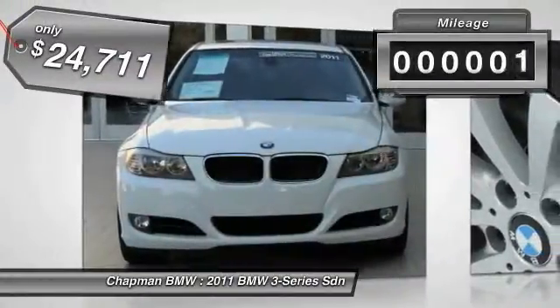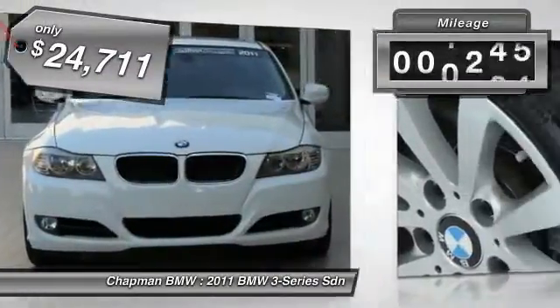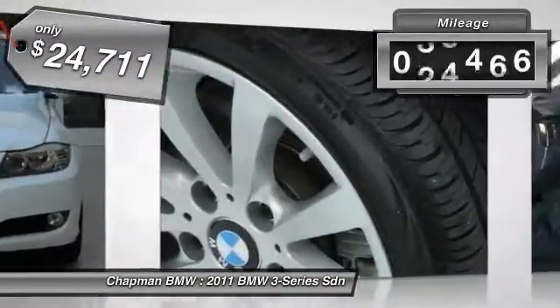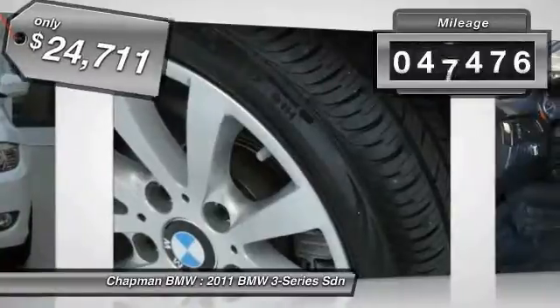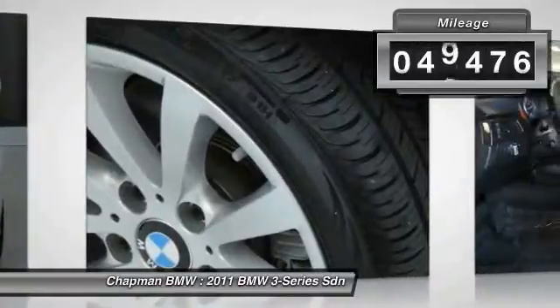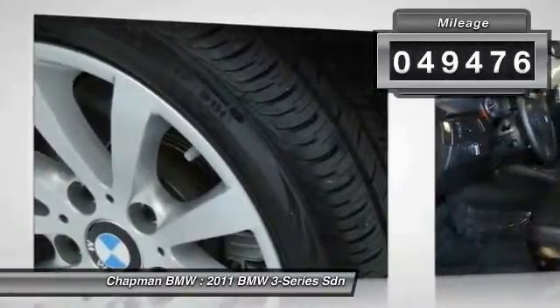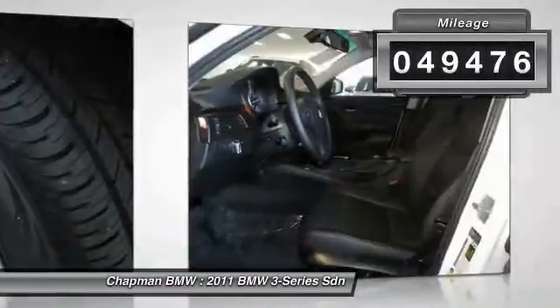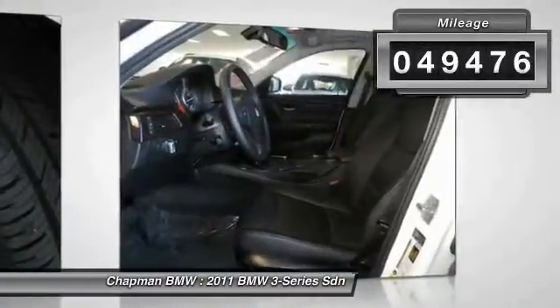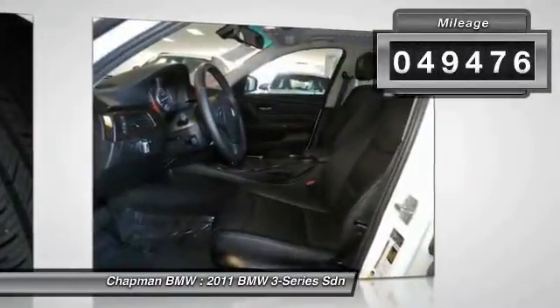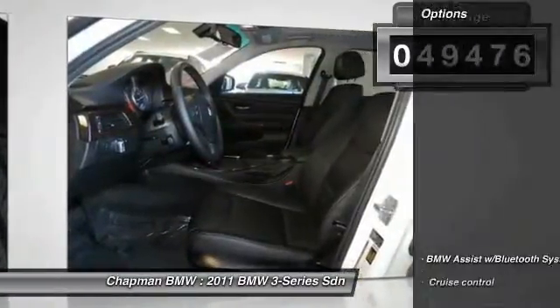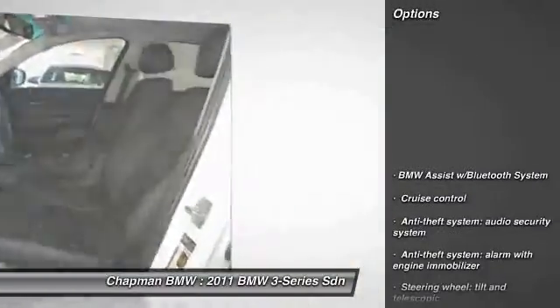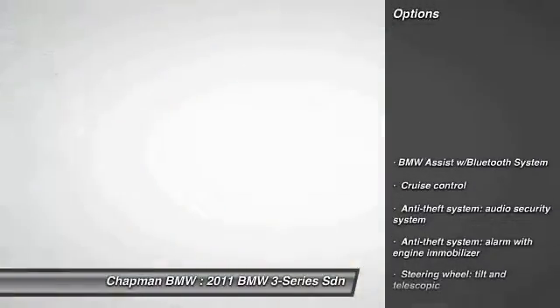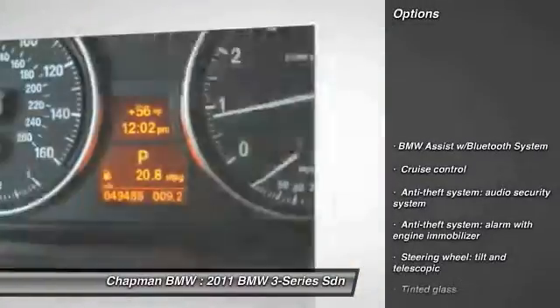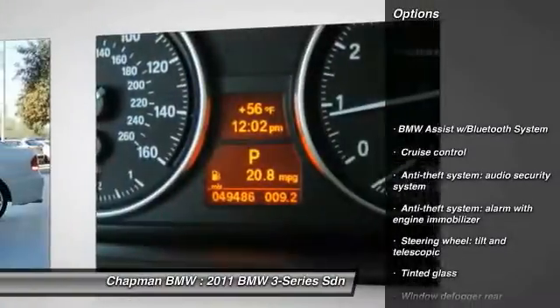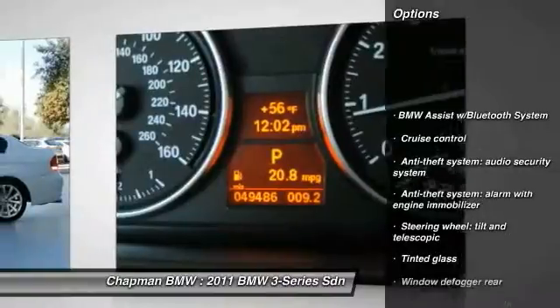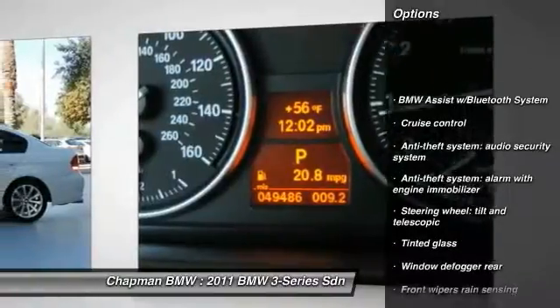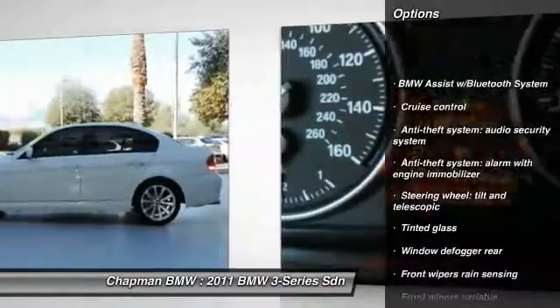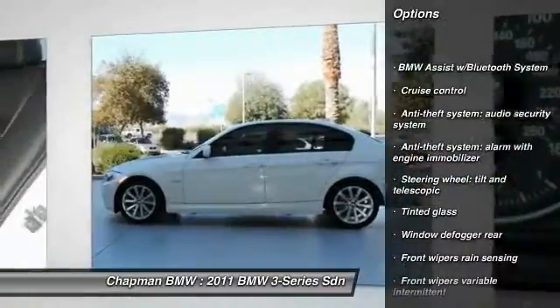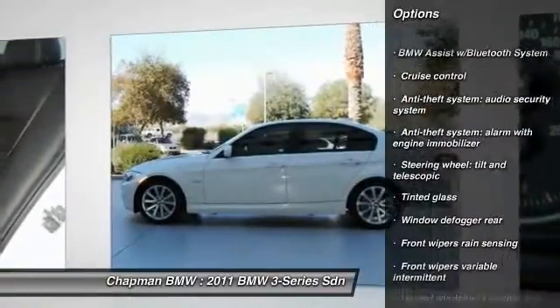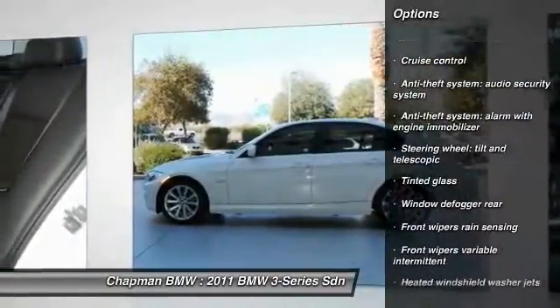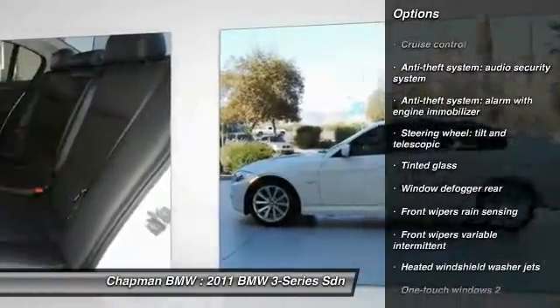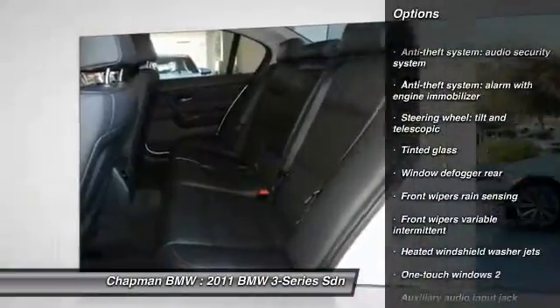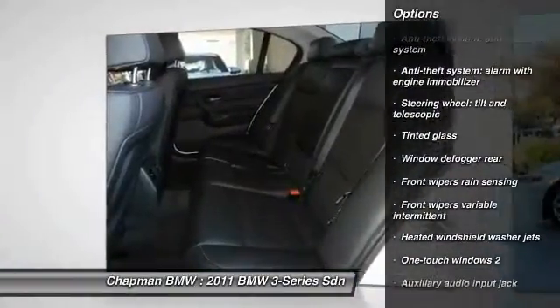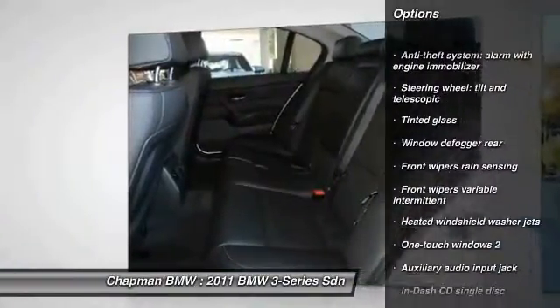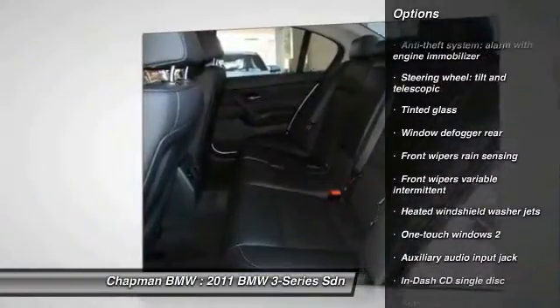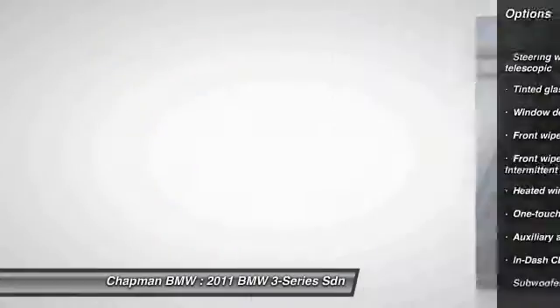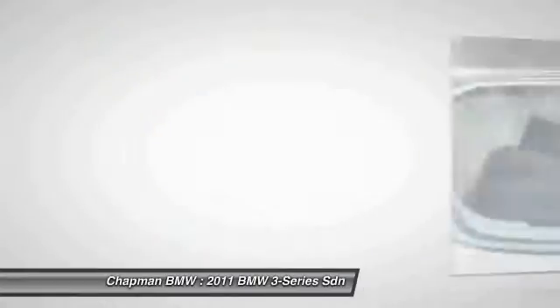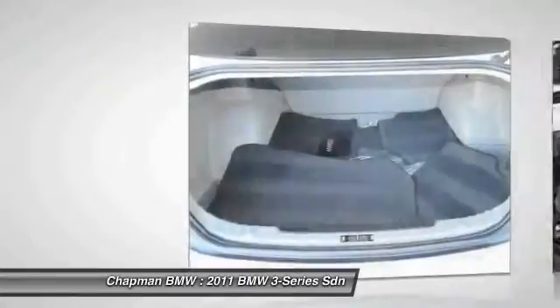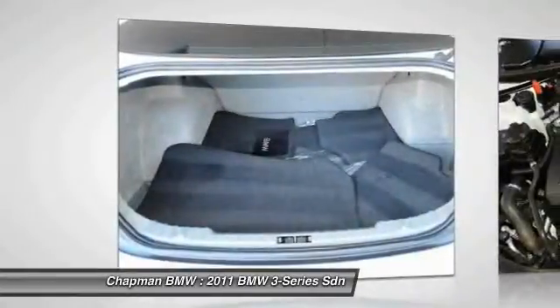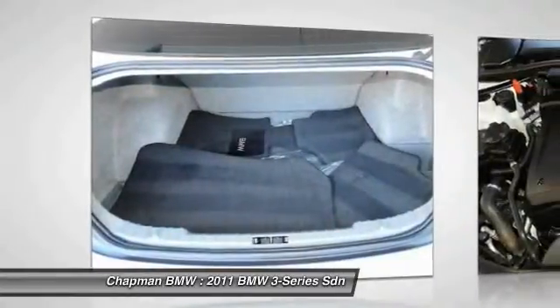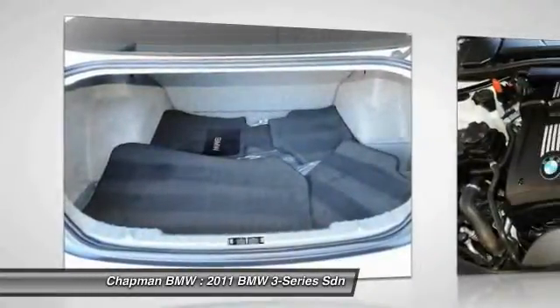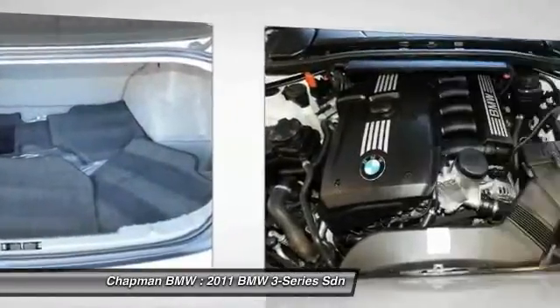This vehicle has less than 50,000 miles. Here are some of this vehicle's great options: cruise control, tinted glass, premium package. This isn't just a vehicle — it's an experience. So stop in for a test drive today.